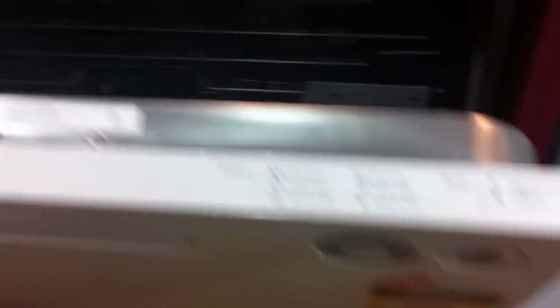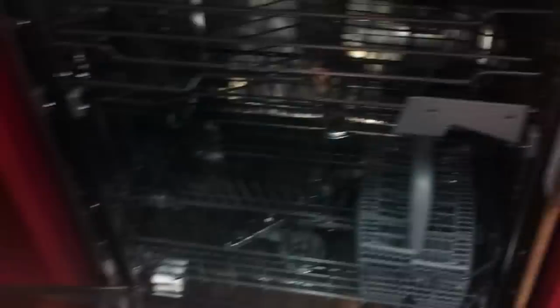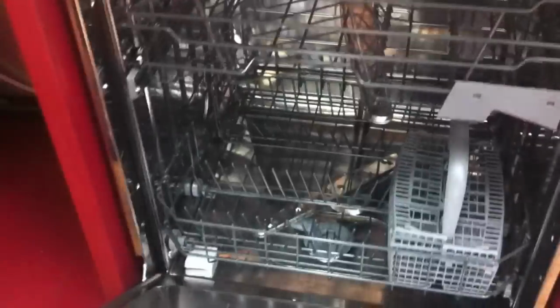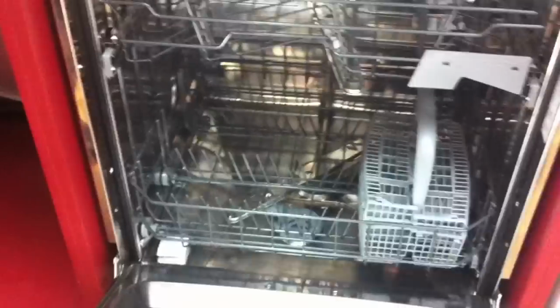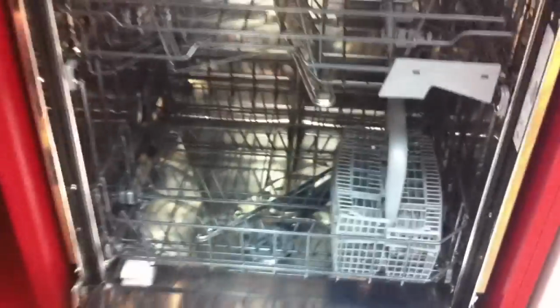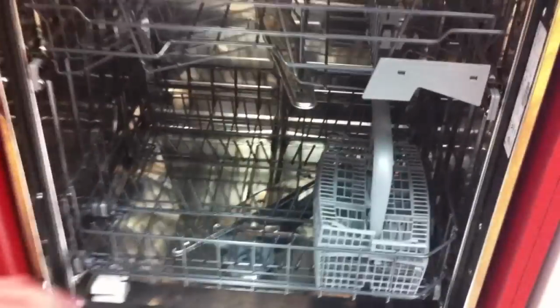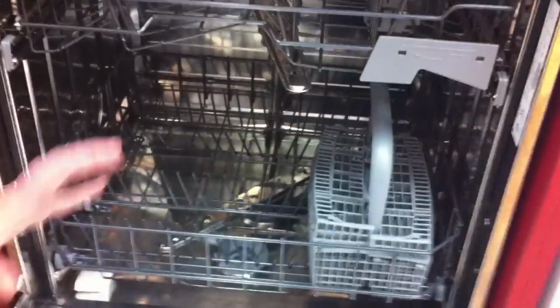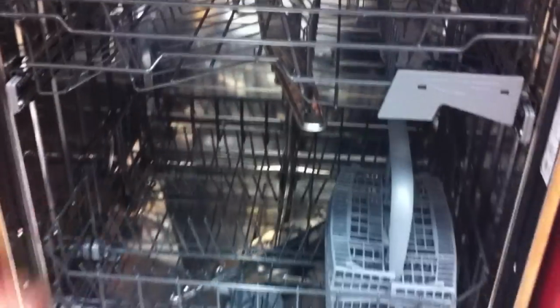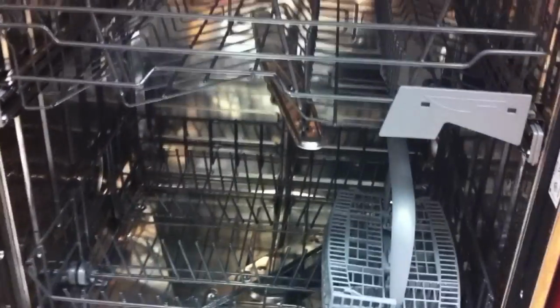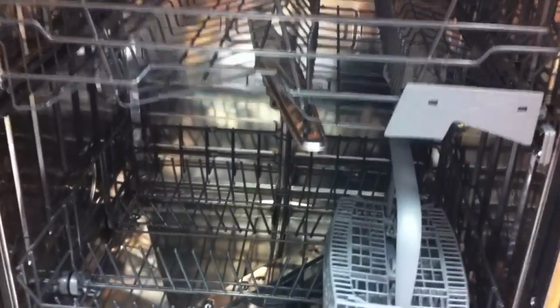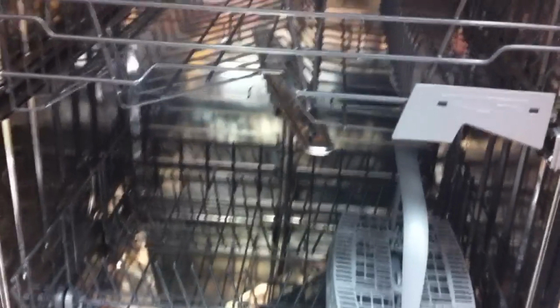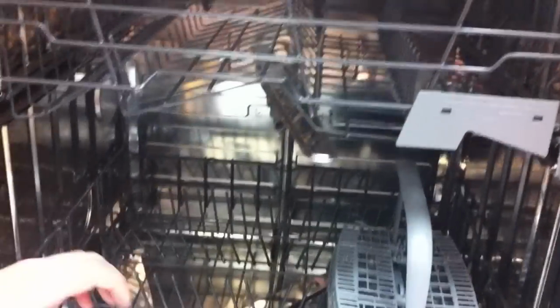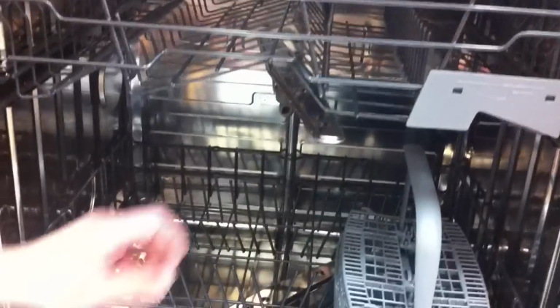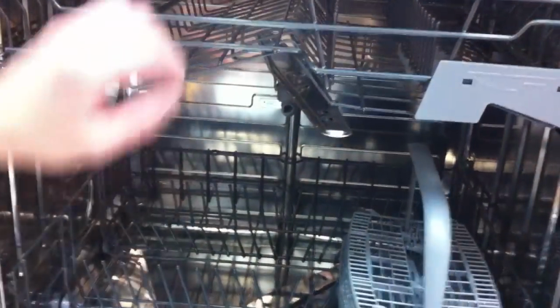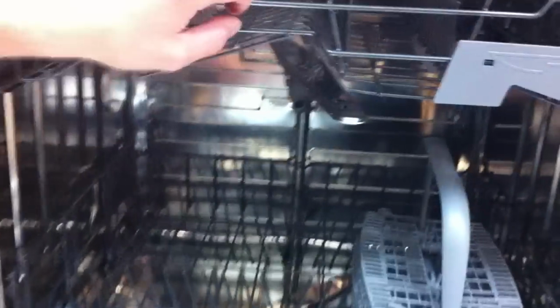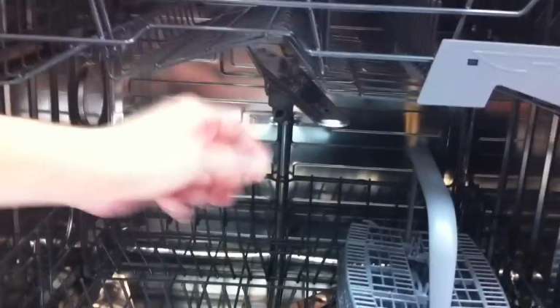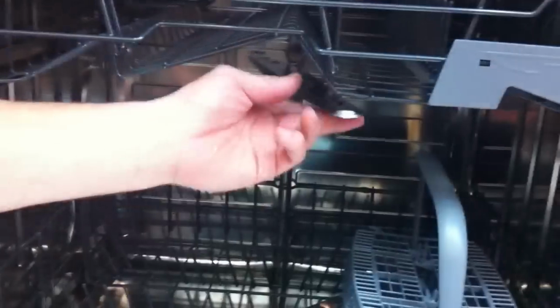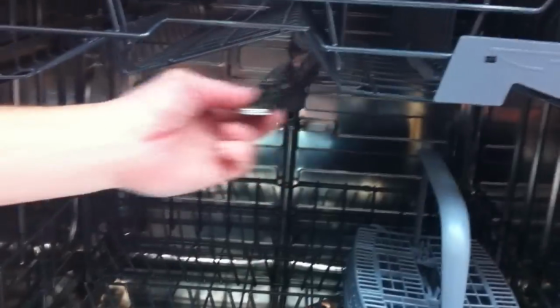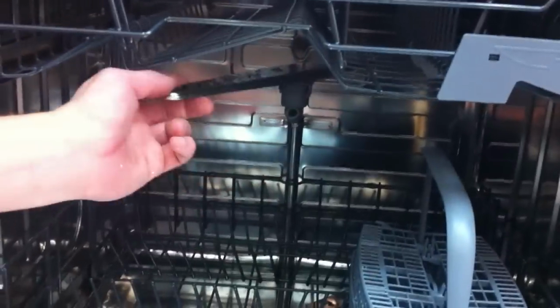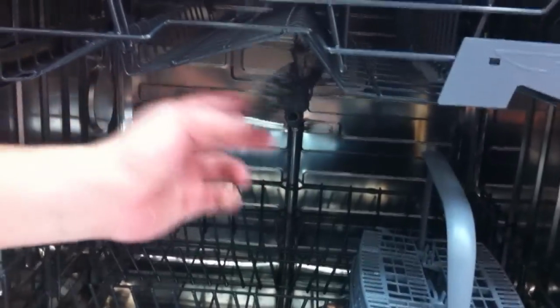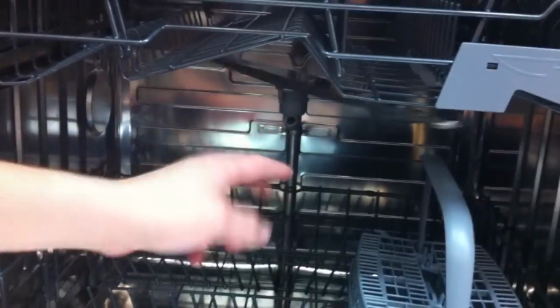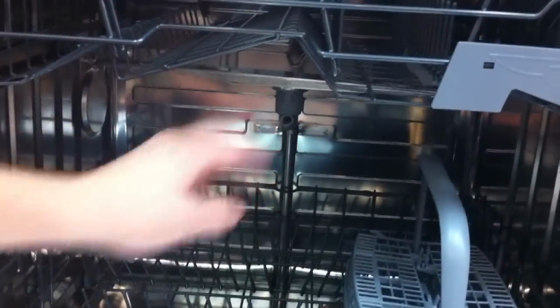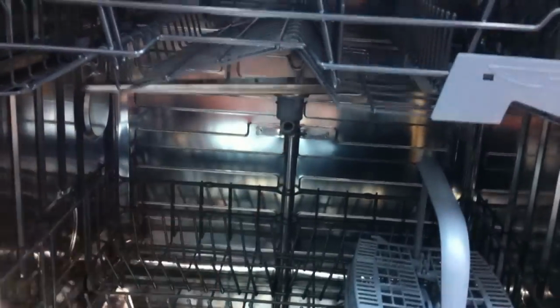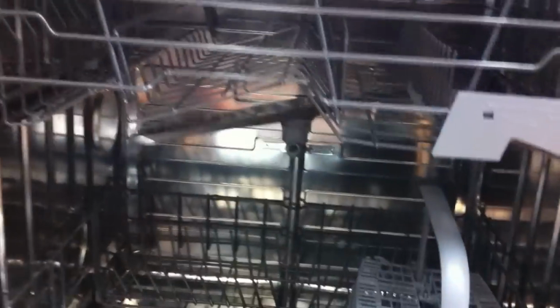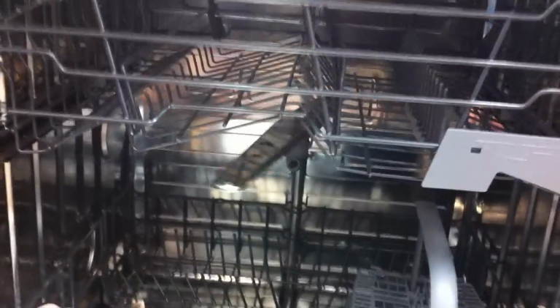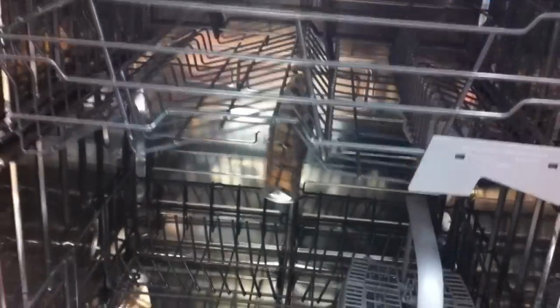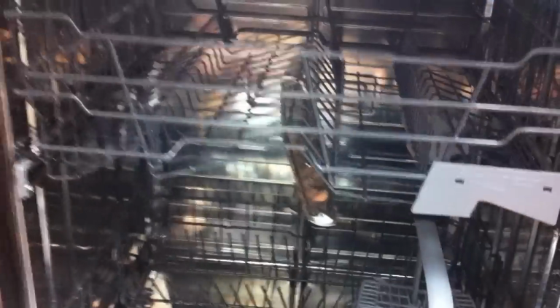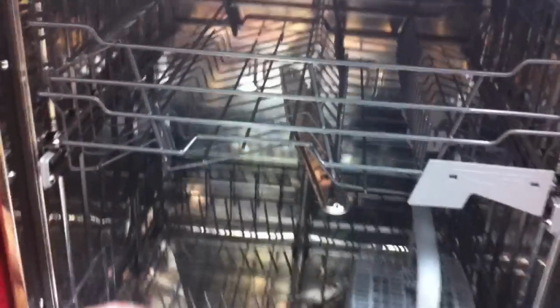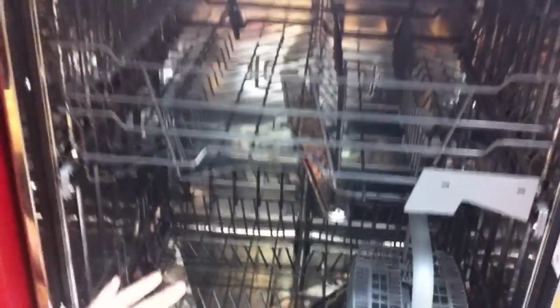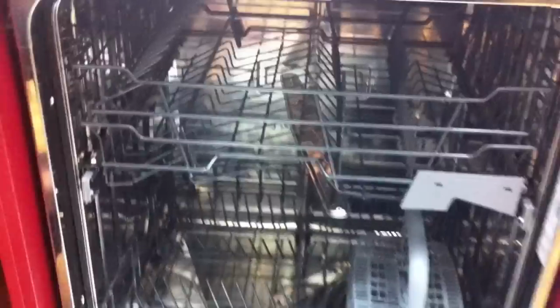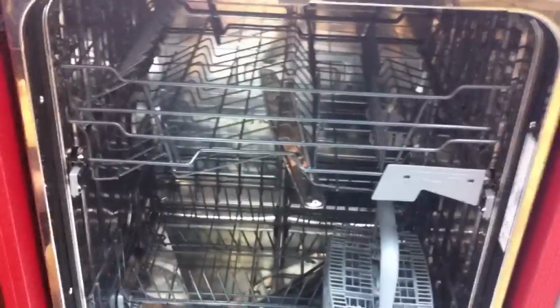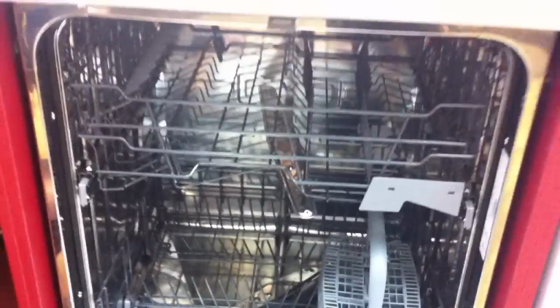Have a look inside the dishwasher — it's very well built. It's Swedish made. It's got stainless steel spraying arms, bottom and top, and you've got 14 plates sitting in there.